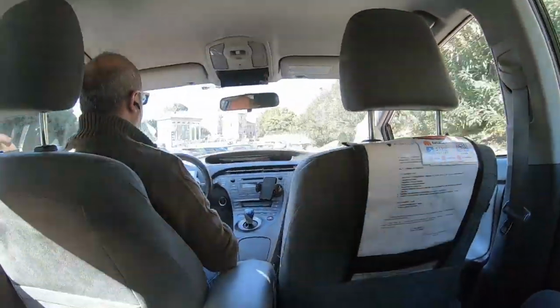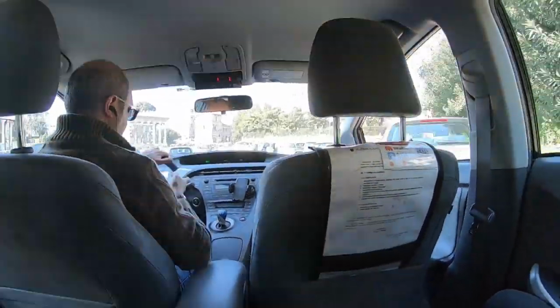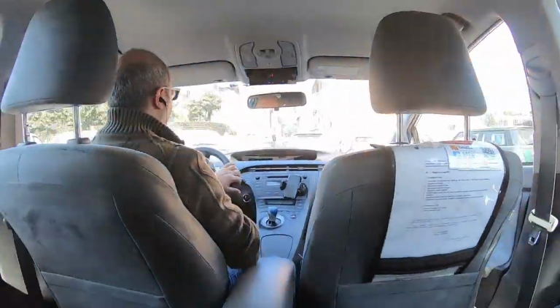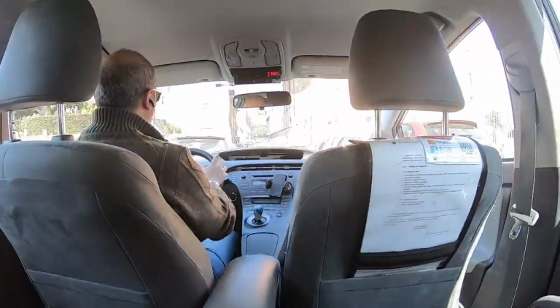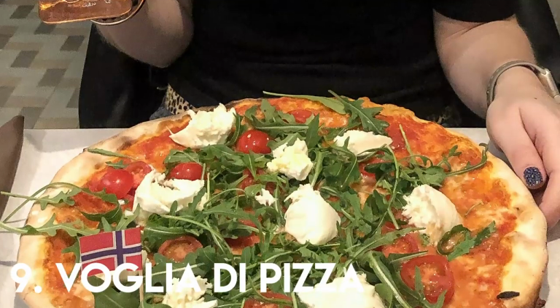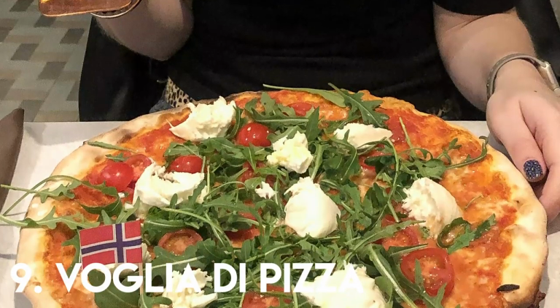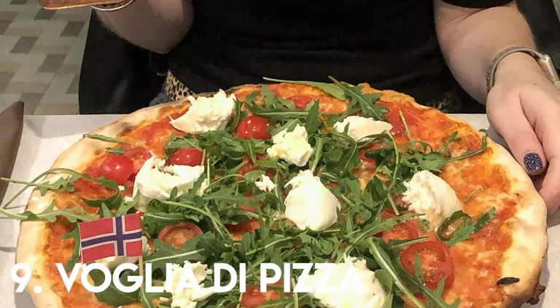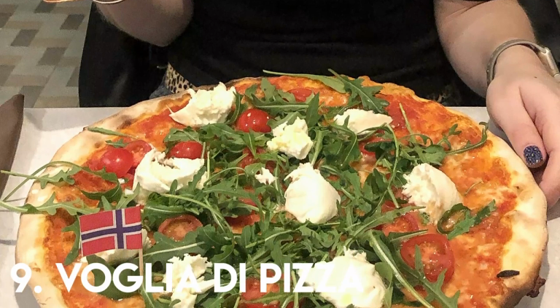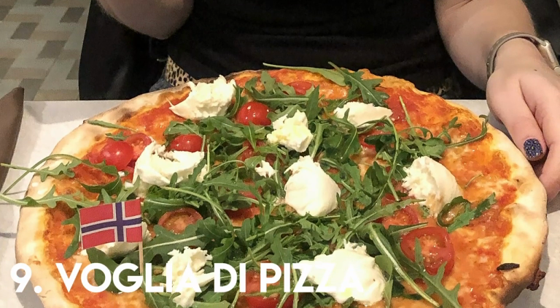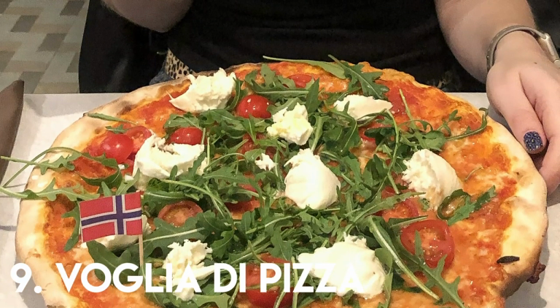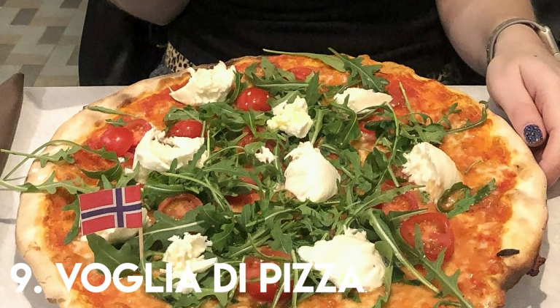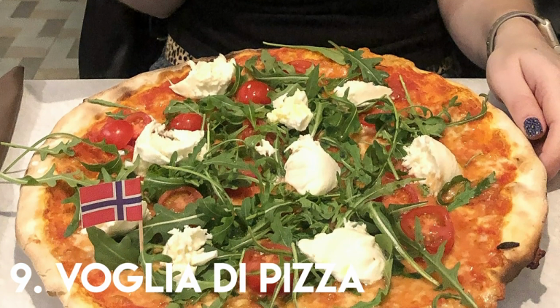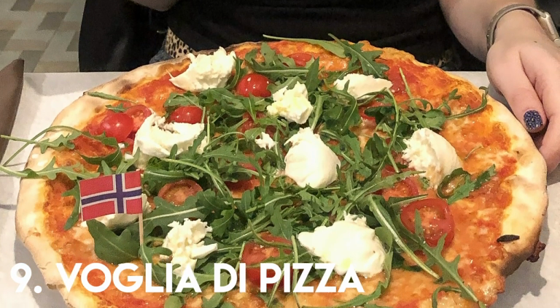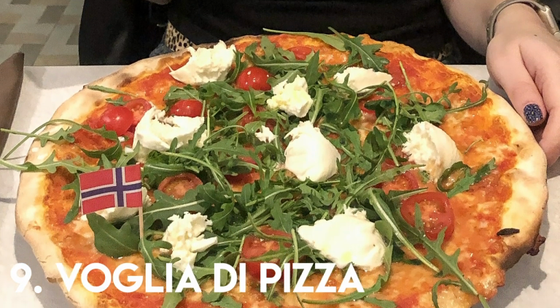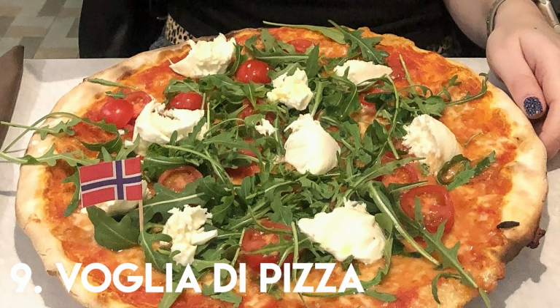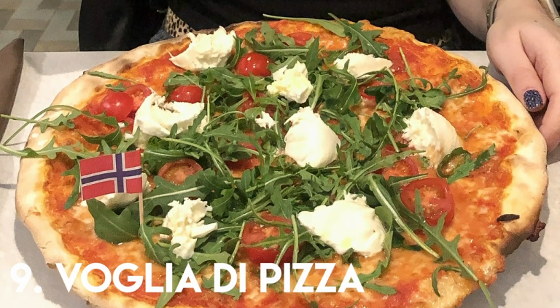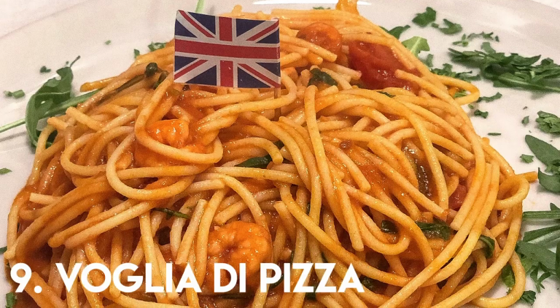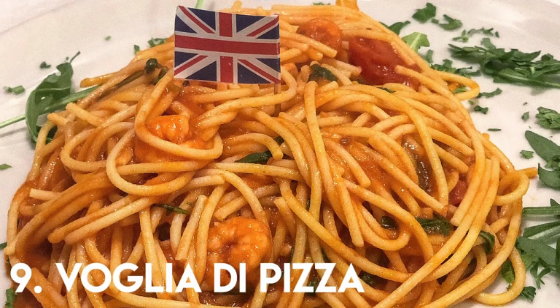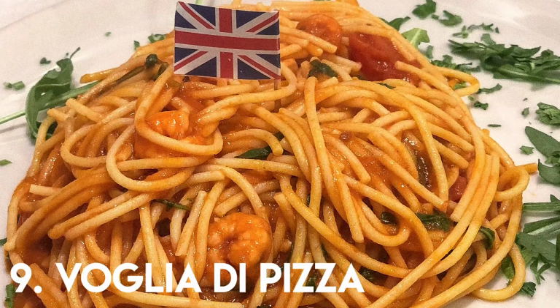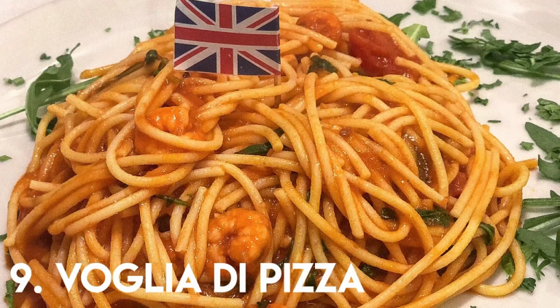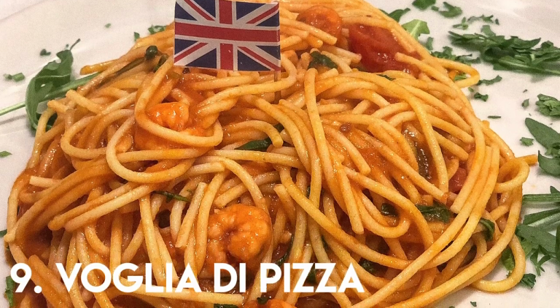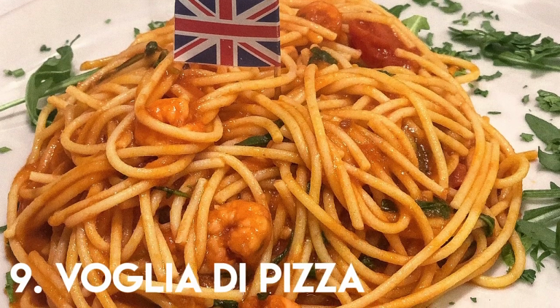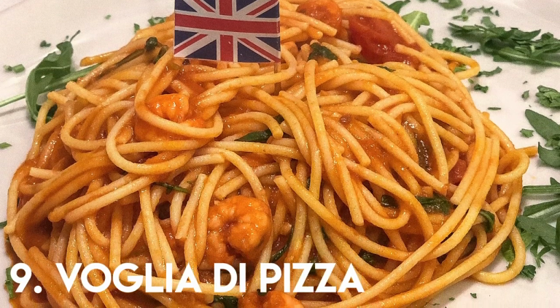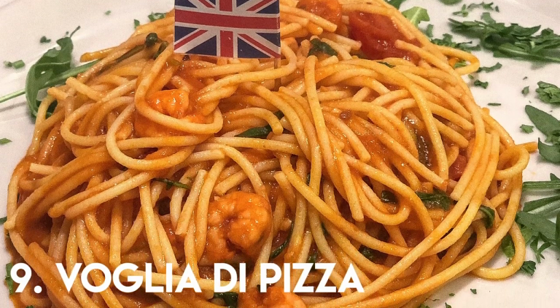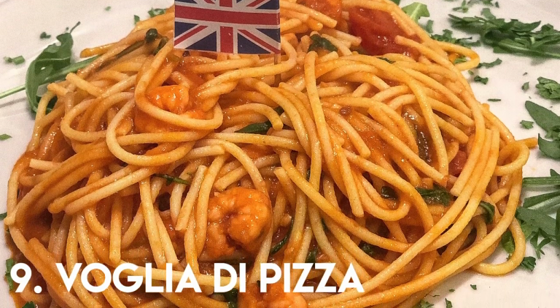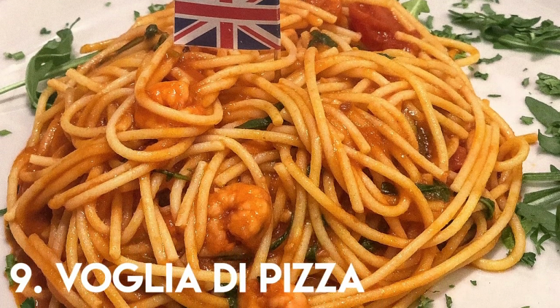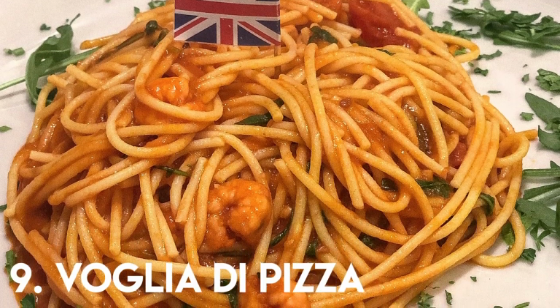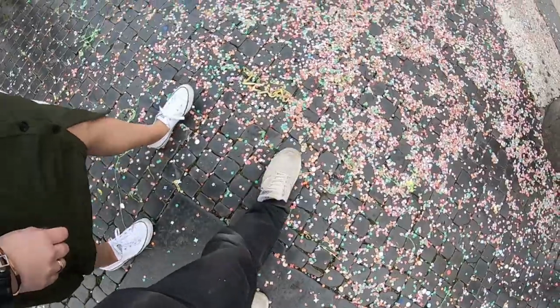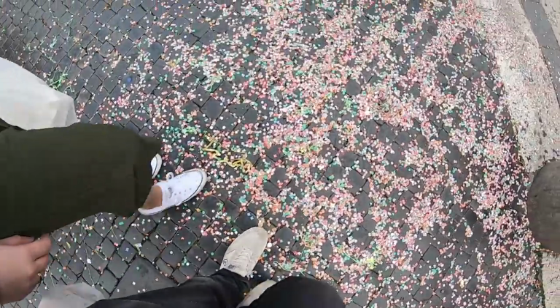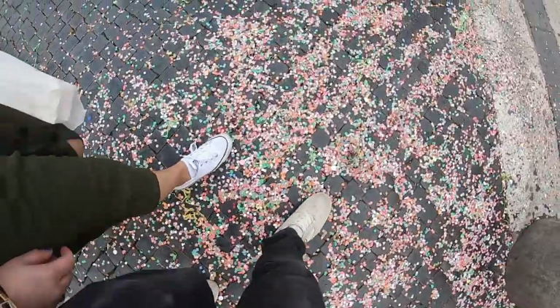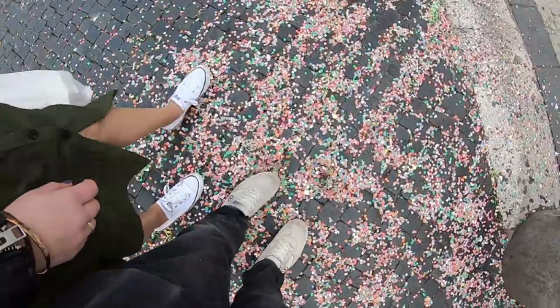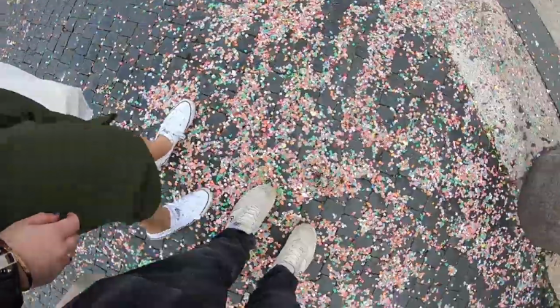Voglia da Pizza is where I also had yet another life-changing gluten-free pizza. Honestly, if they didn't stick a flag in my food to let me know it was gluten-free, I'd be worried that they gave me the wrong one — that's how good it was. We went back for pasta and that was amazing too.